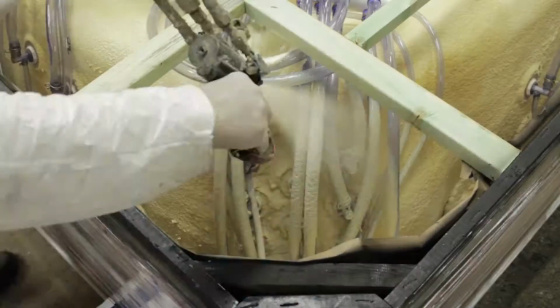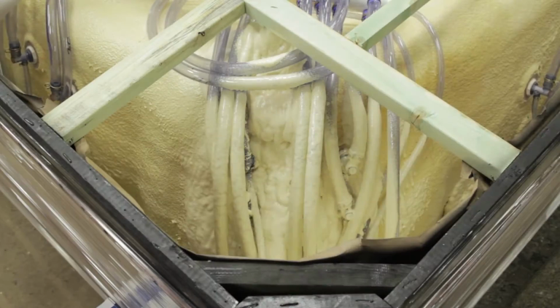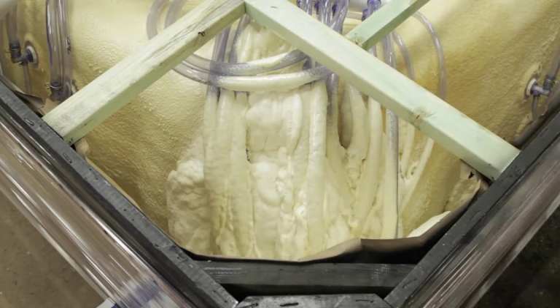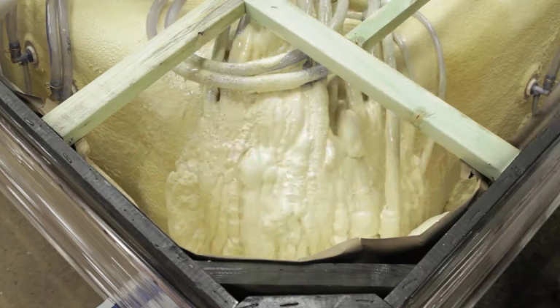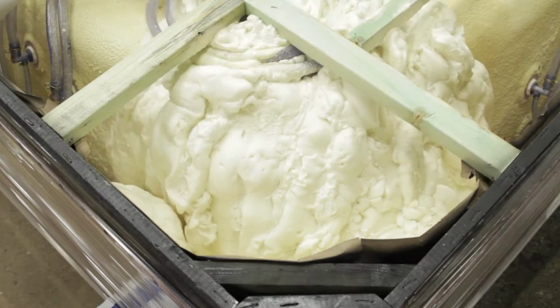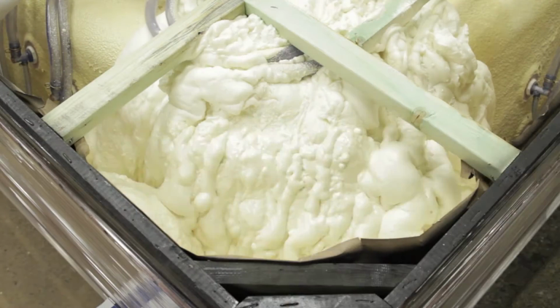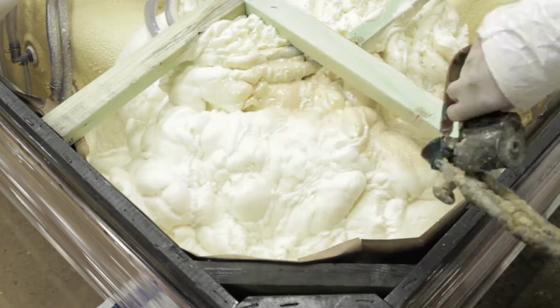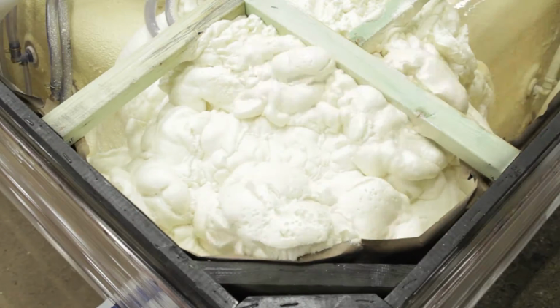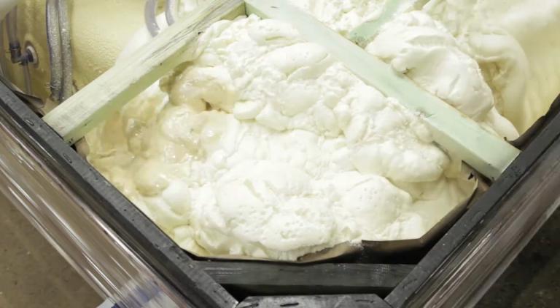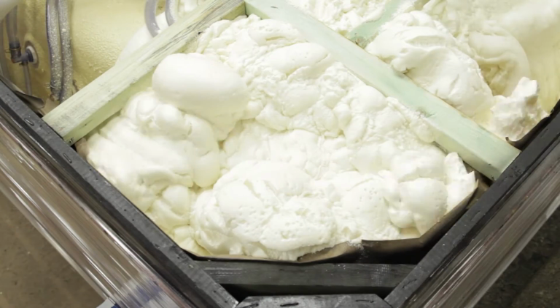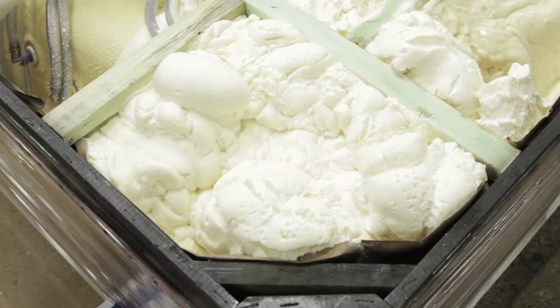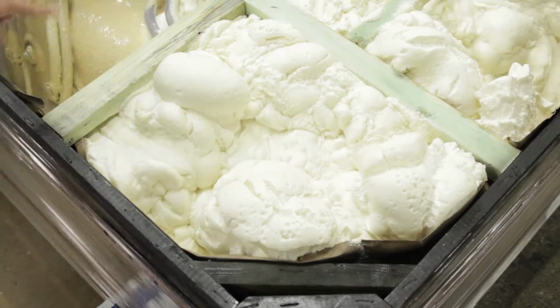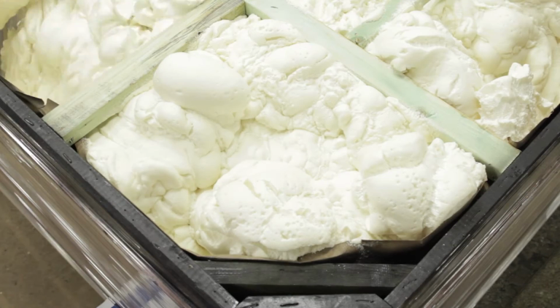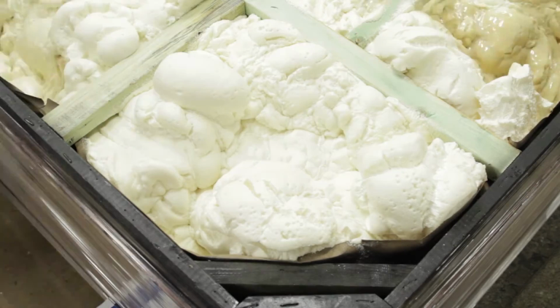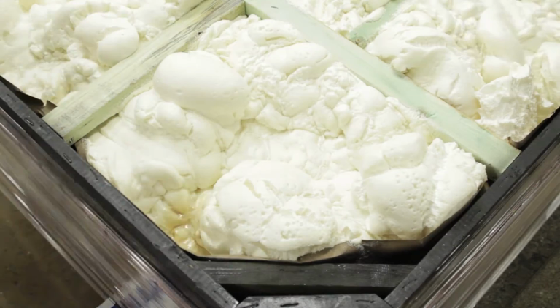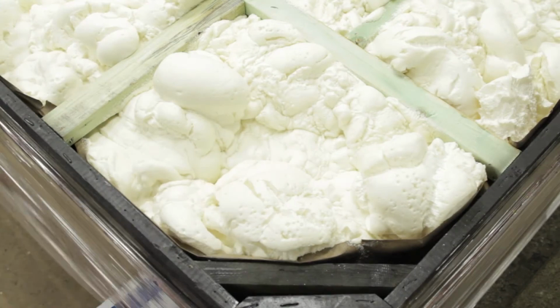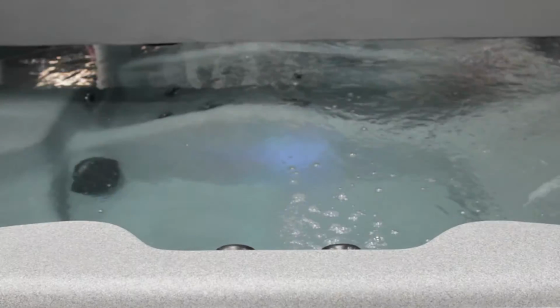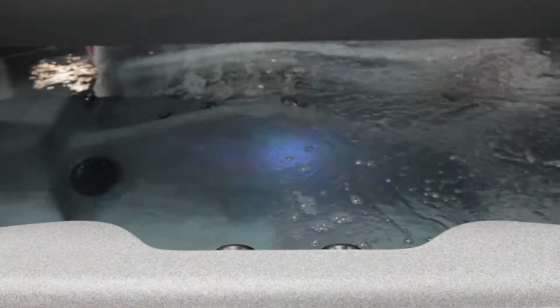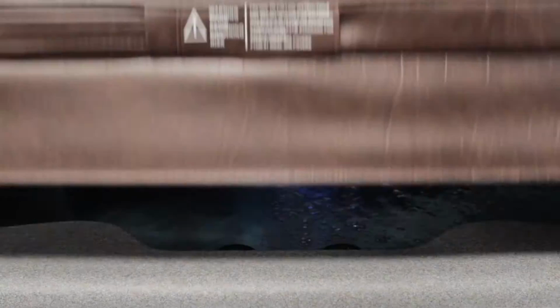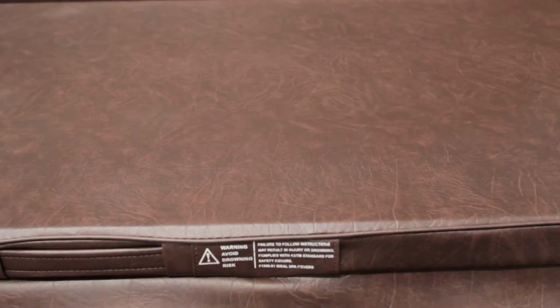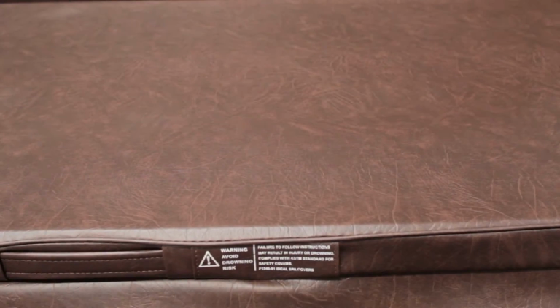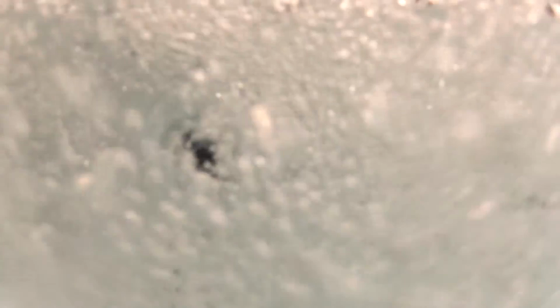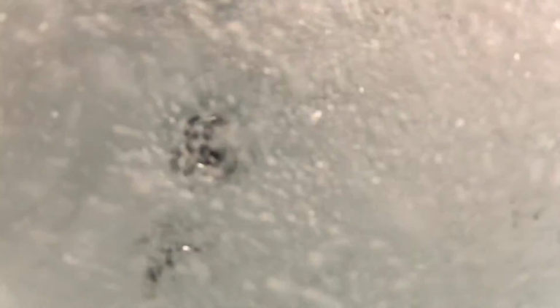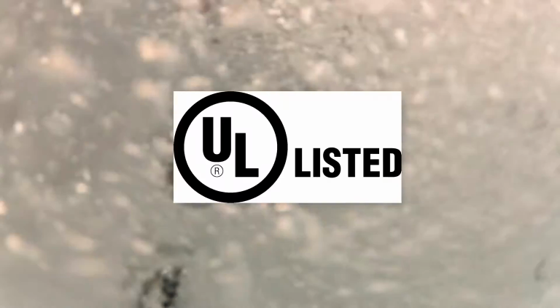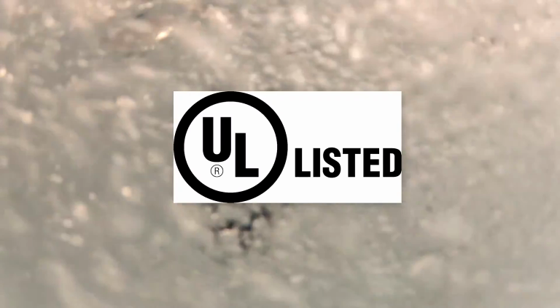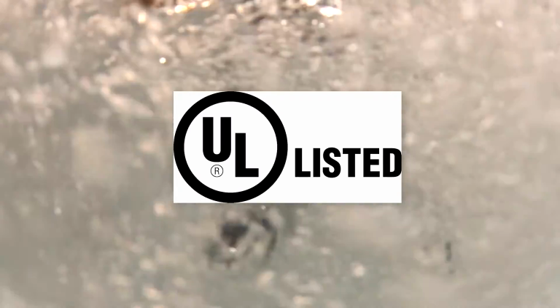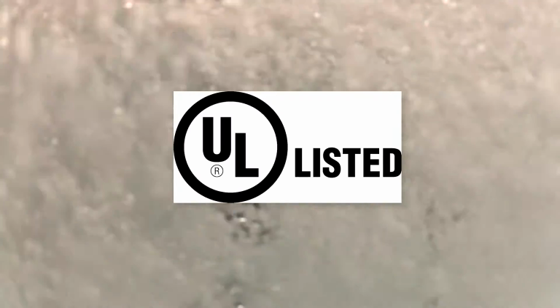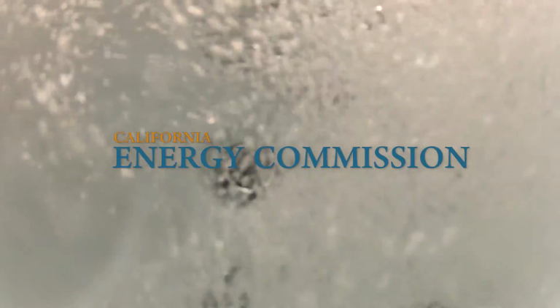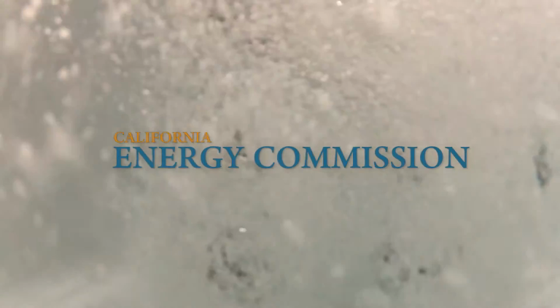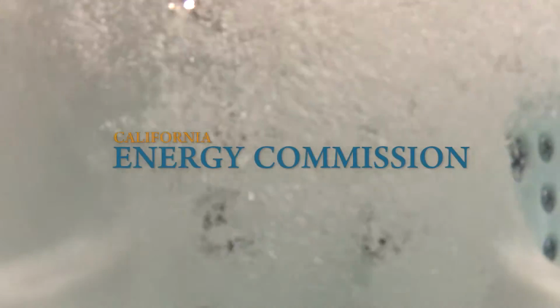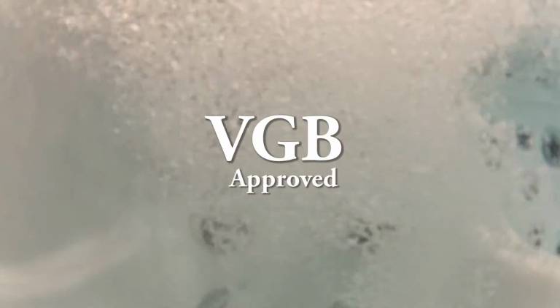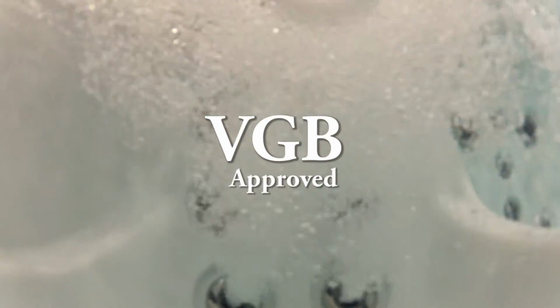To keep energy costs low, the Connect Spa provides ThermoGuard, full-foam insulation, and our exclusive HydroArmor Spa Cover. Our products are also UL listed and CEC and VGB approved.